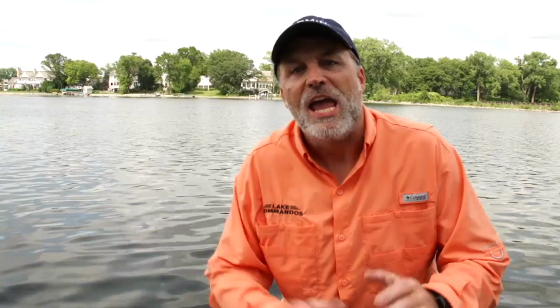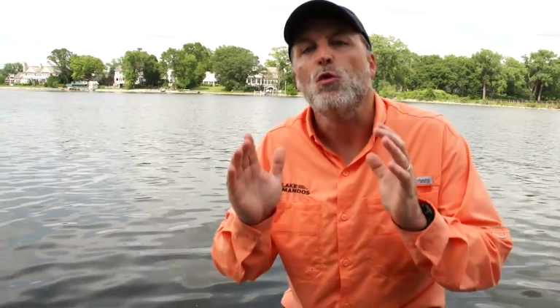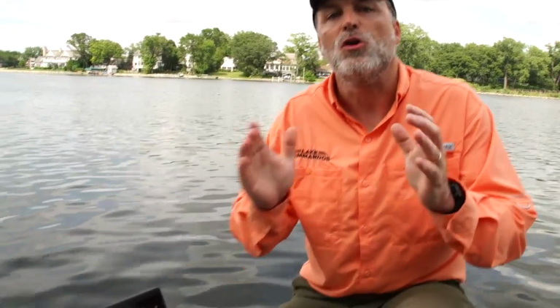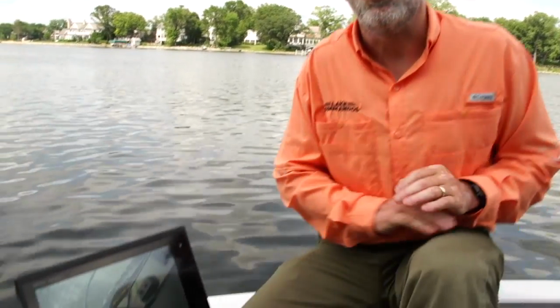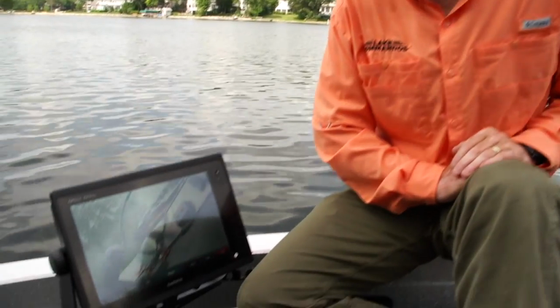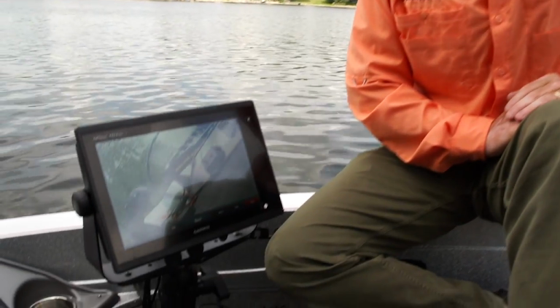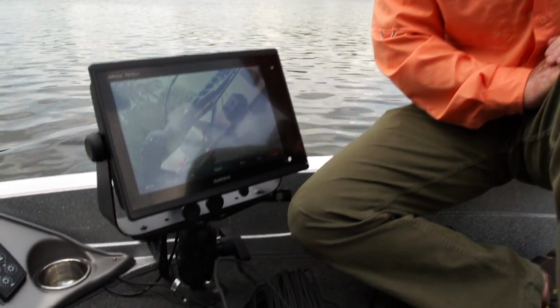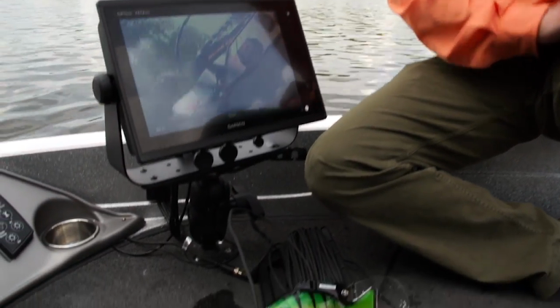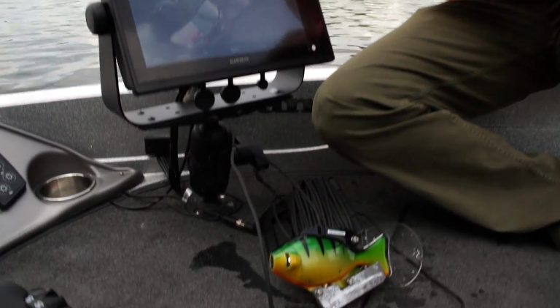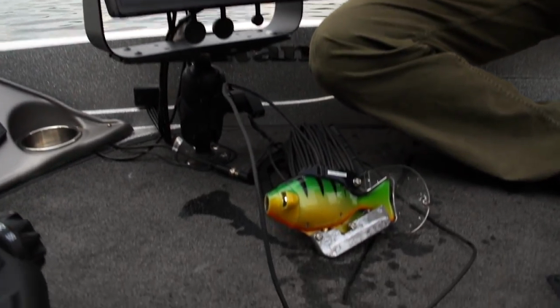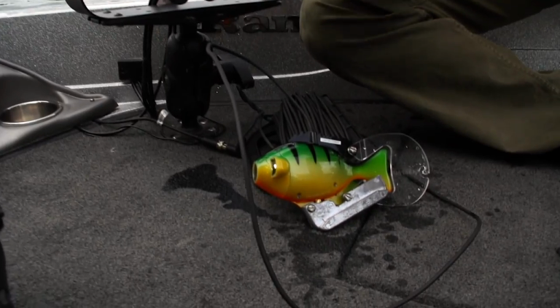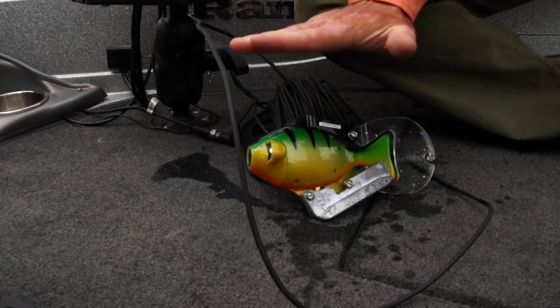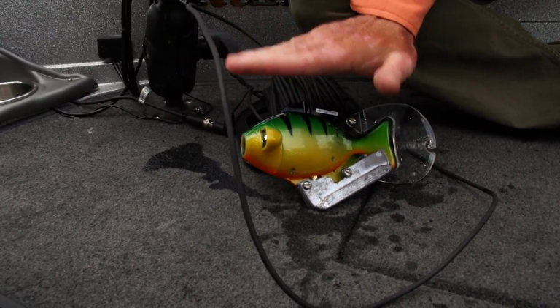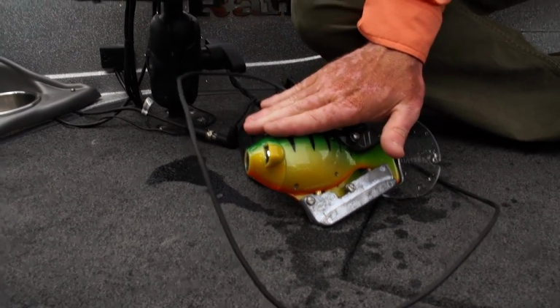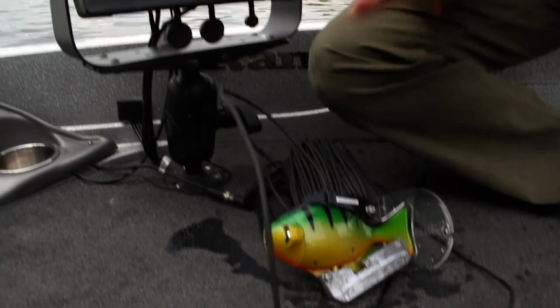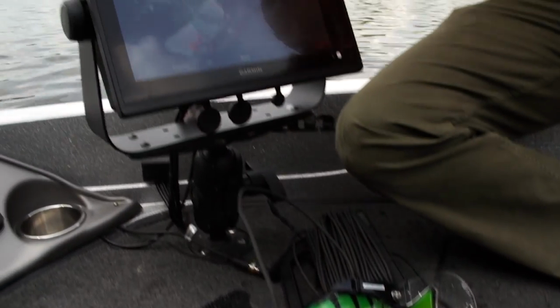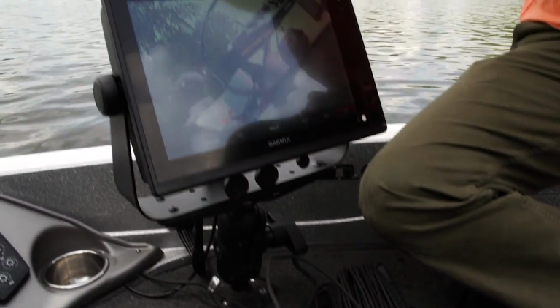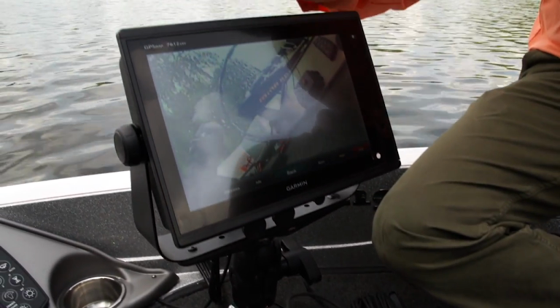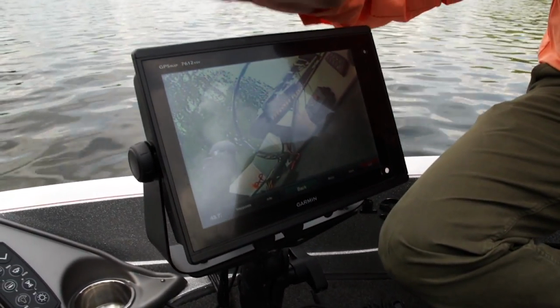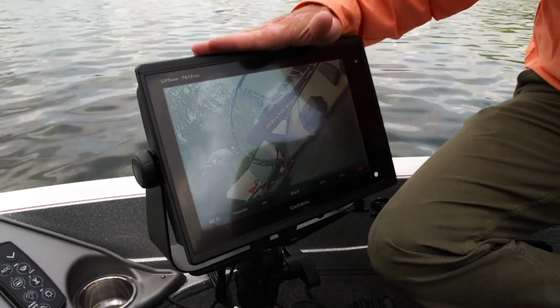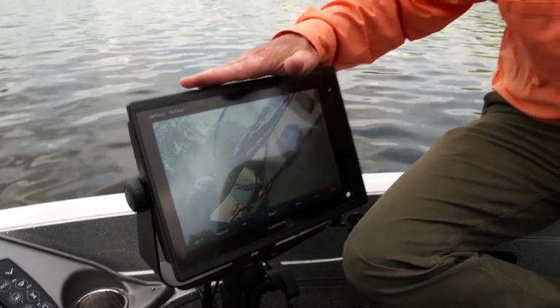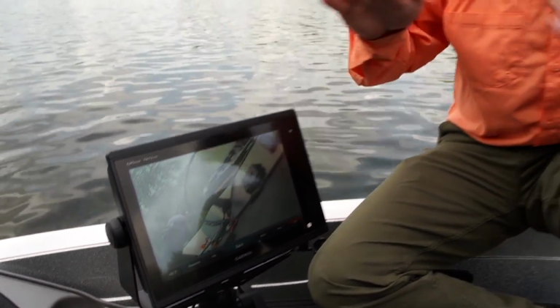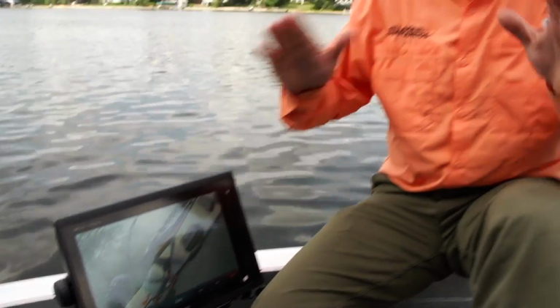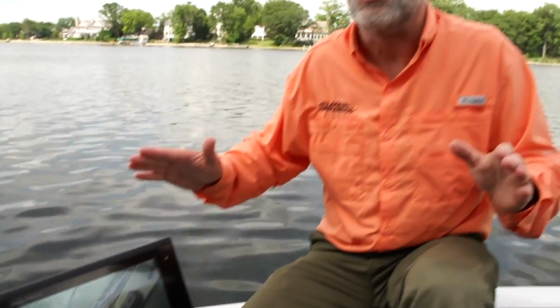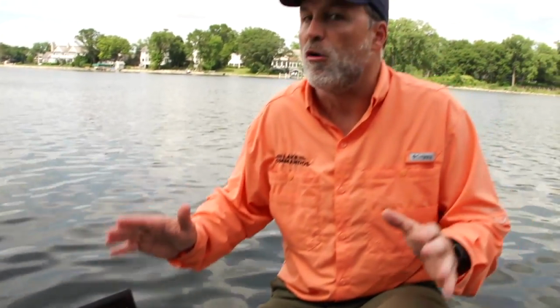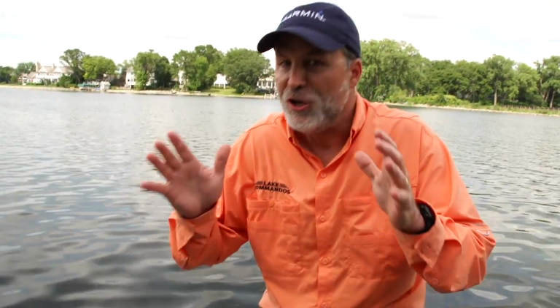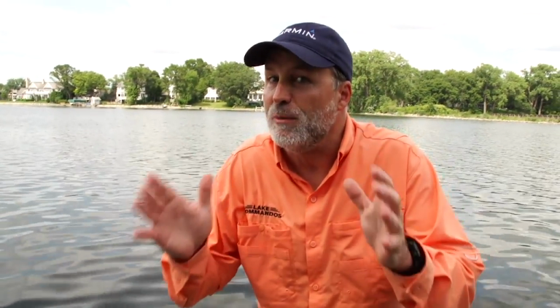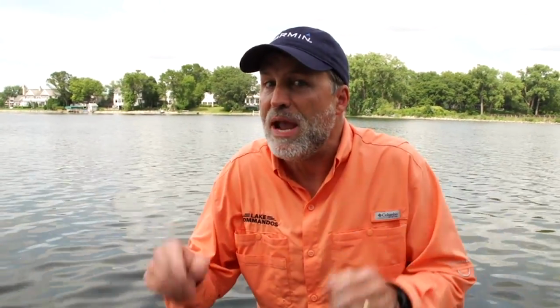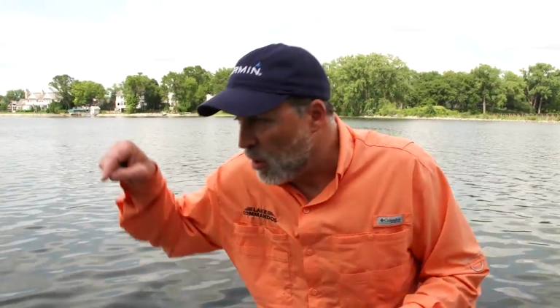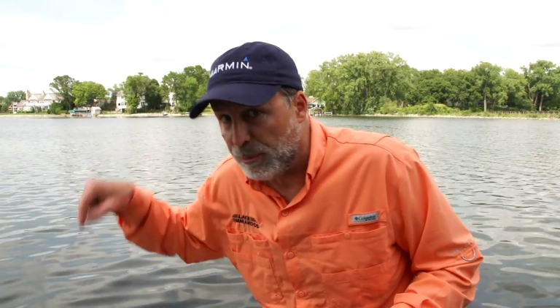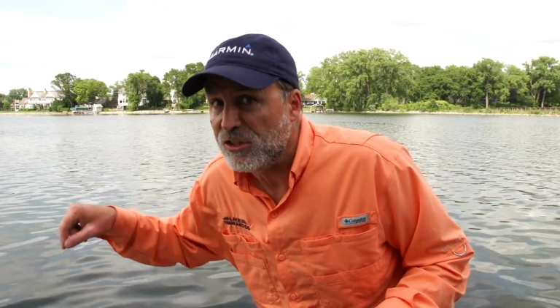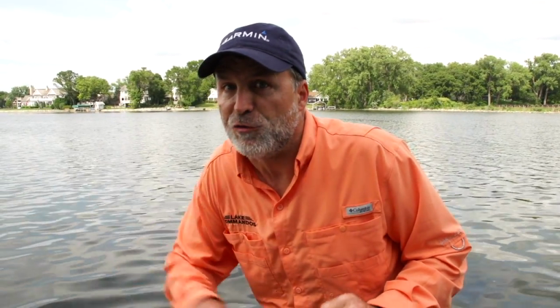If you want to learn more about what's beneath the surface, pair a MultiView from AquaView with a great sonar like the Garmin 7612. You're going to be amazed what's beneath the surface.